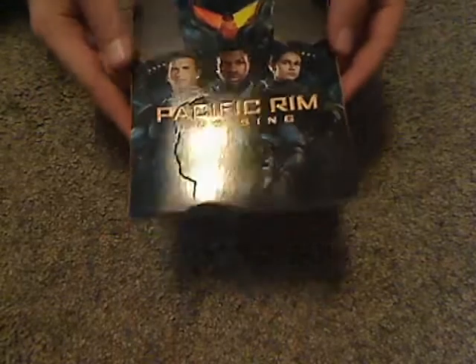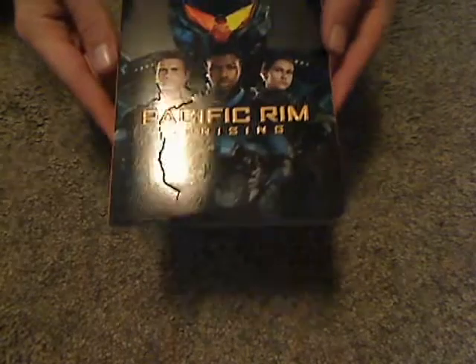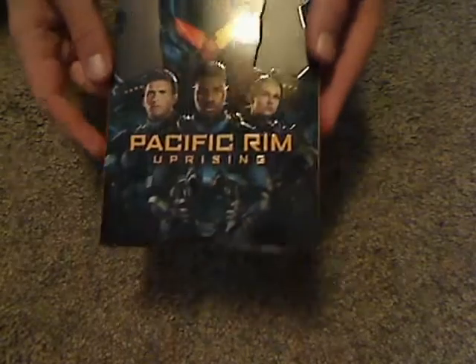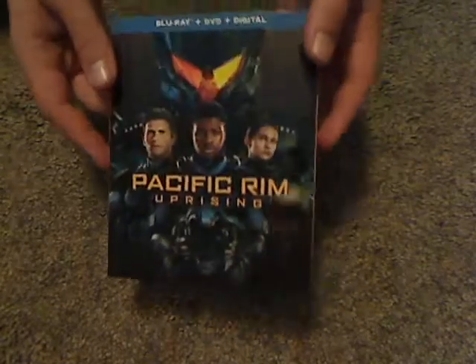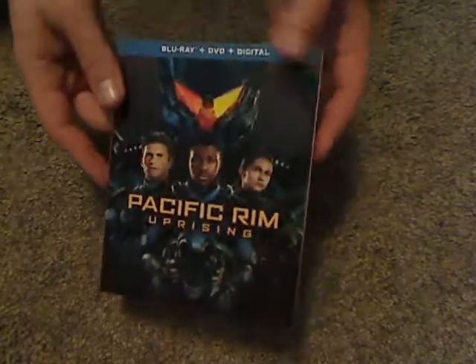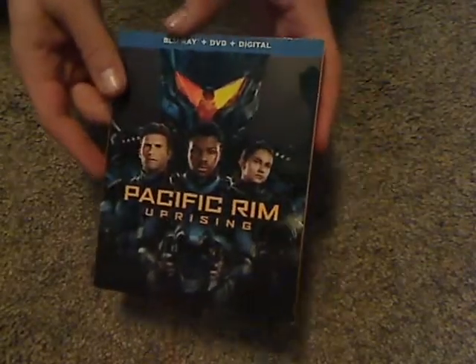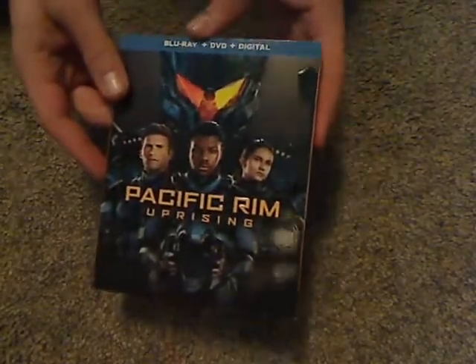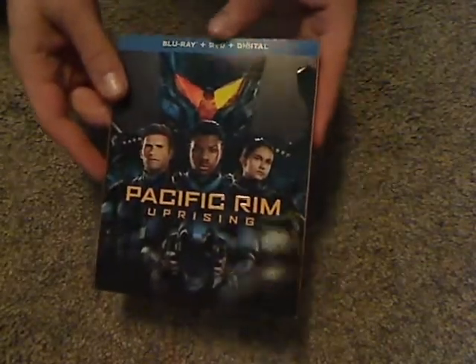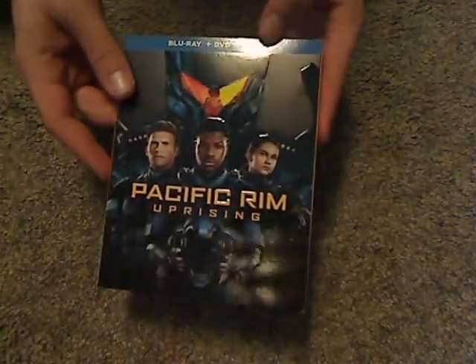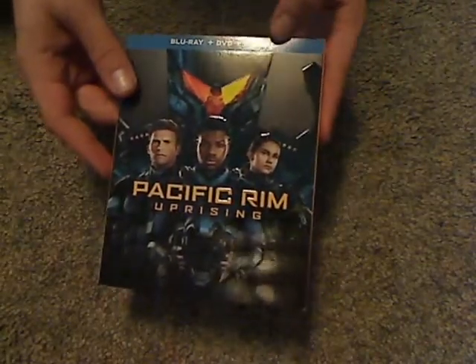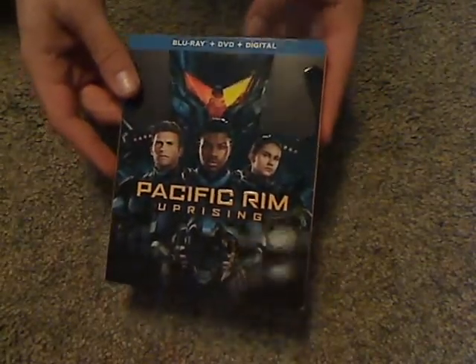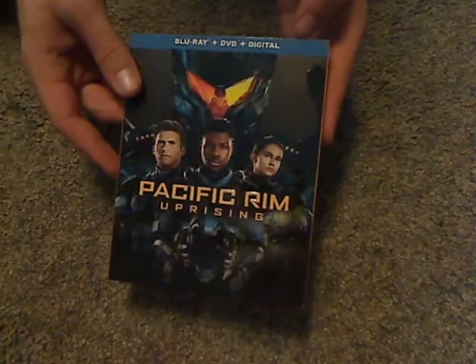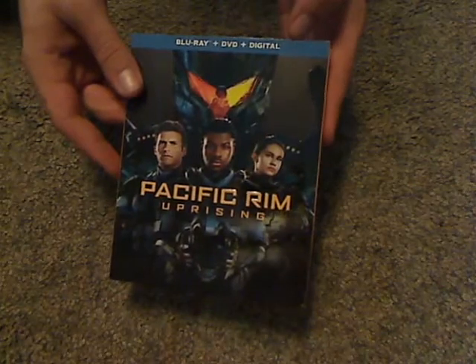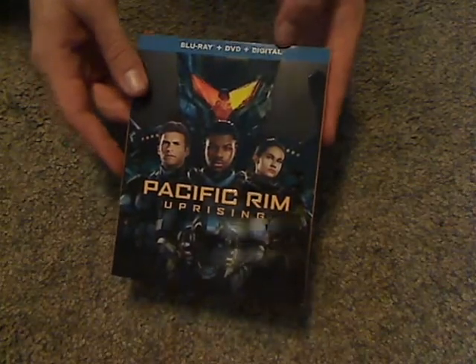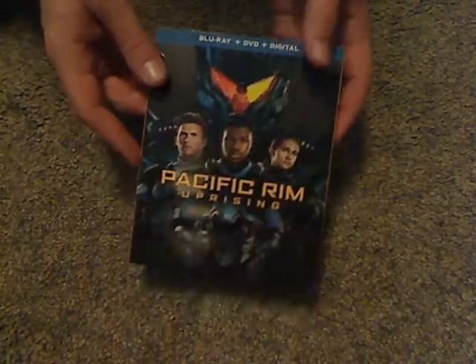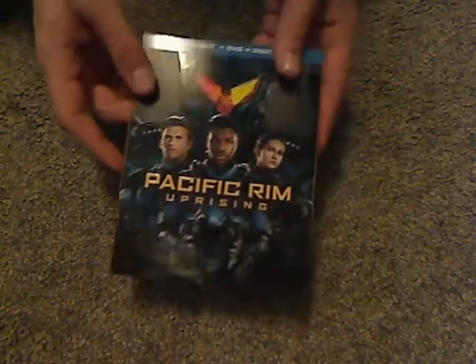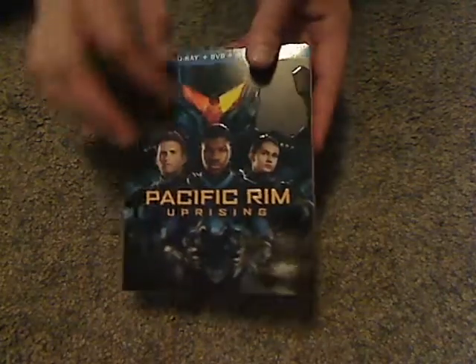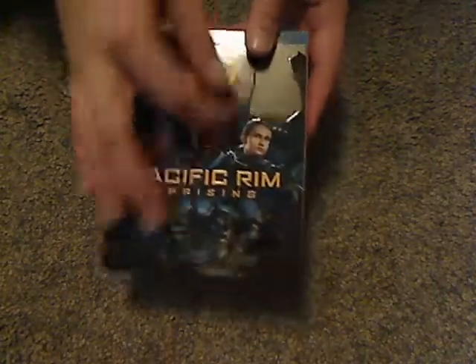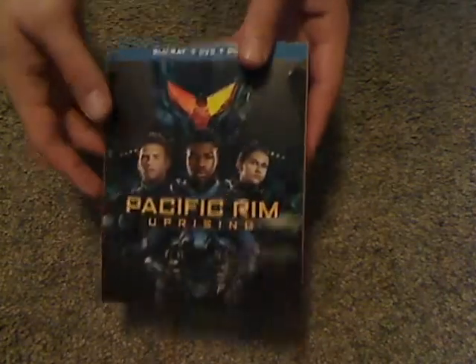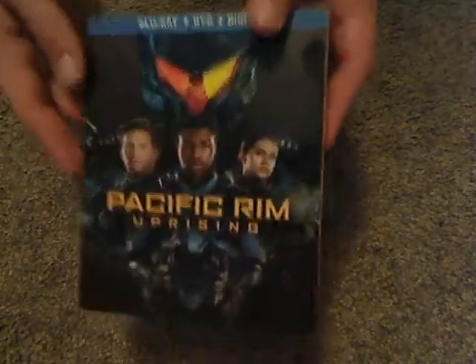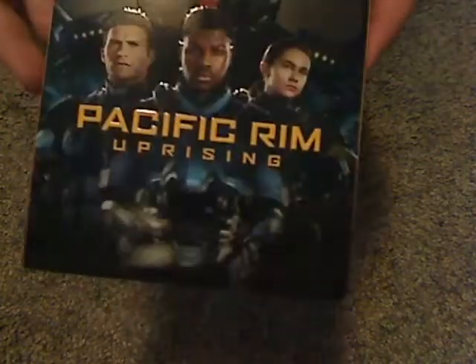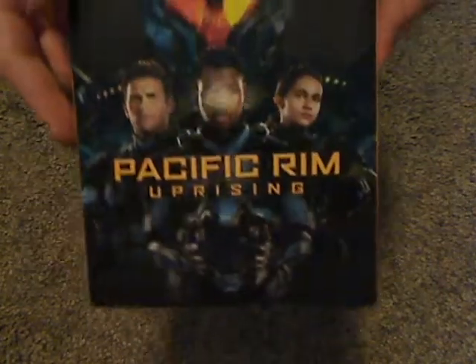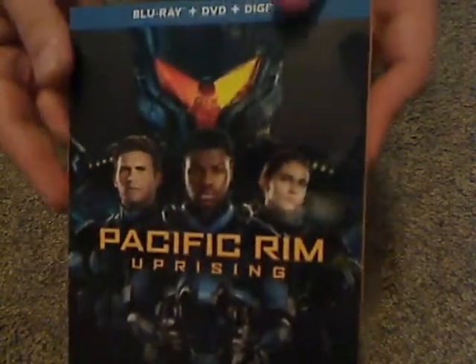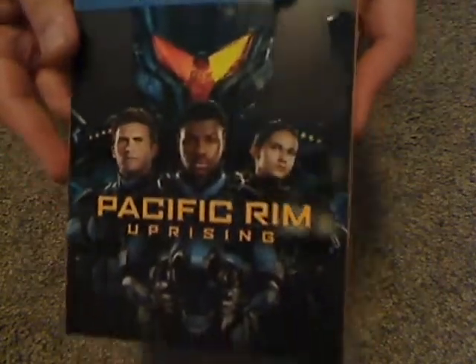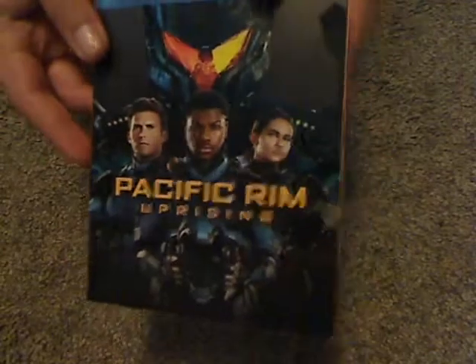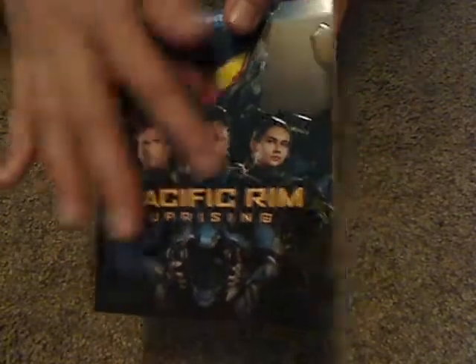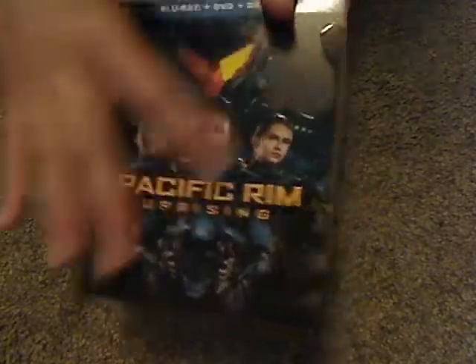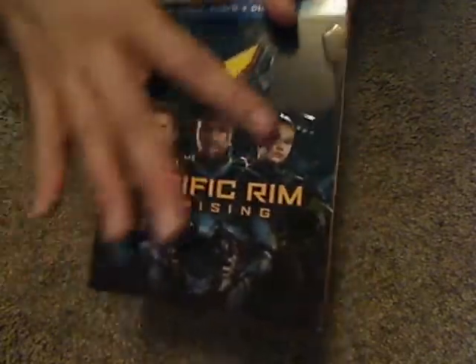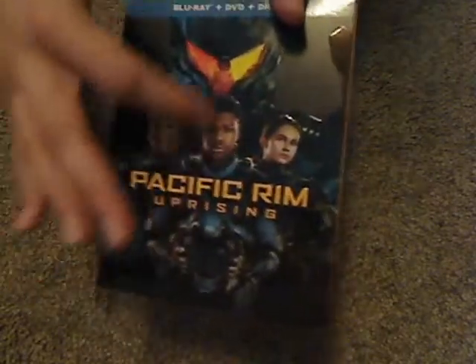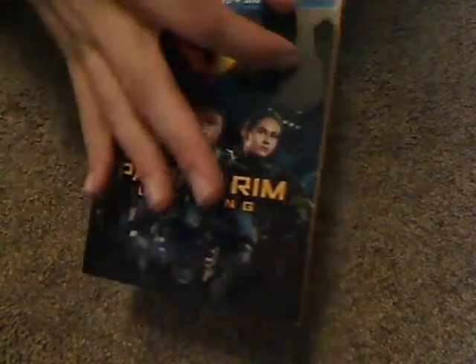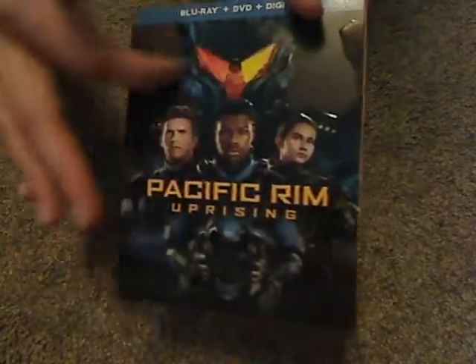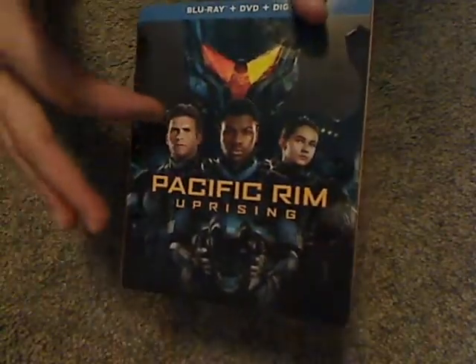On the front of this cover, you see Blu-ray, DVD, digital — as in digital HD copy — and the front artwork, which looks quite nice. It's all nicely embossed, which is quite cool.